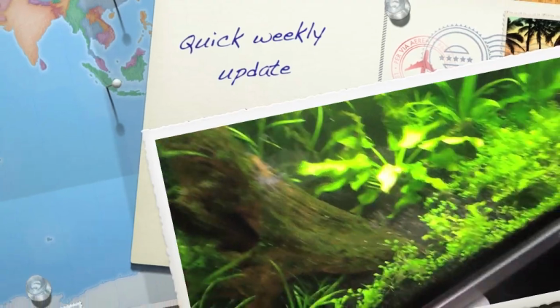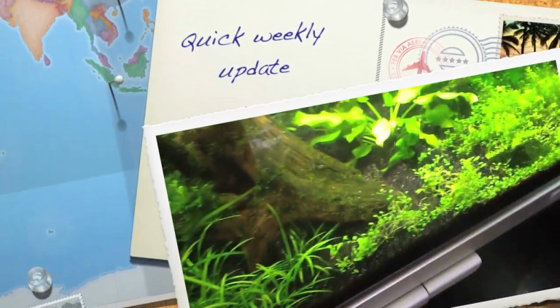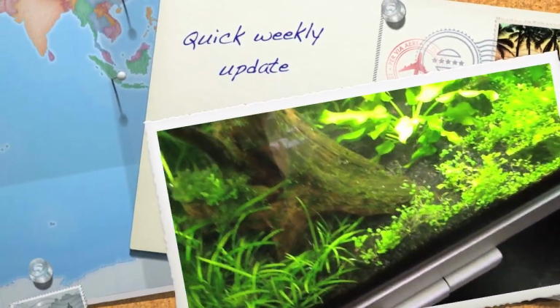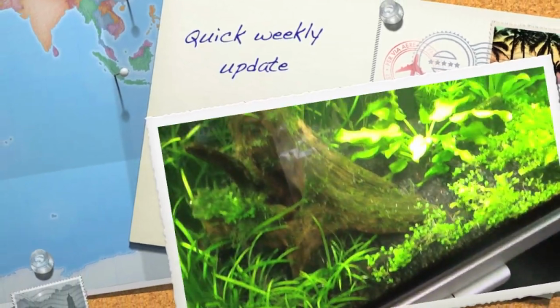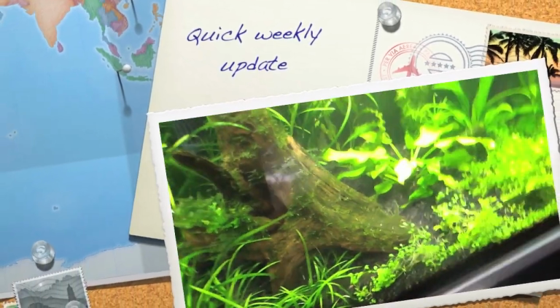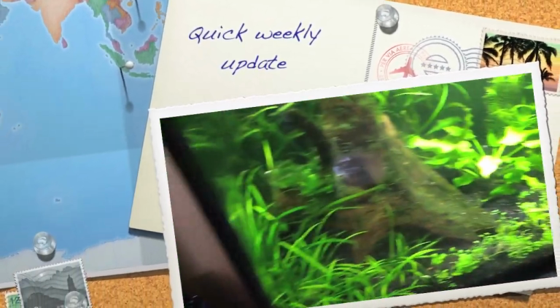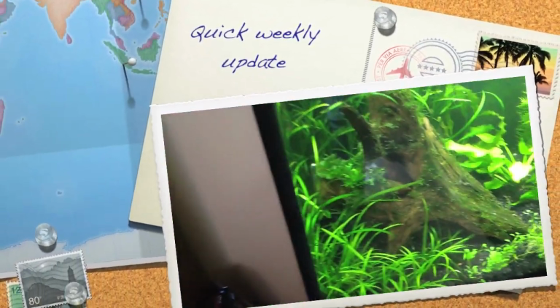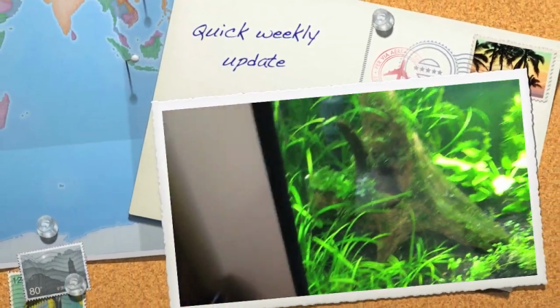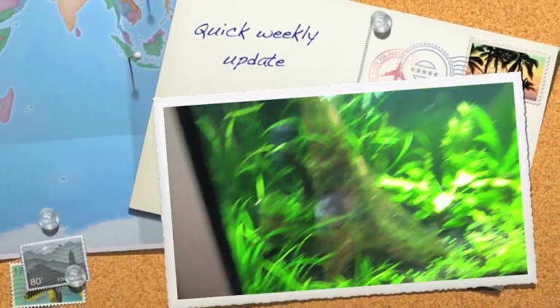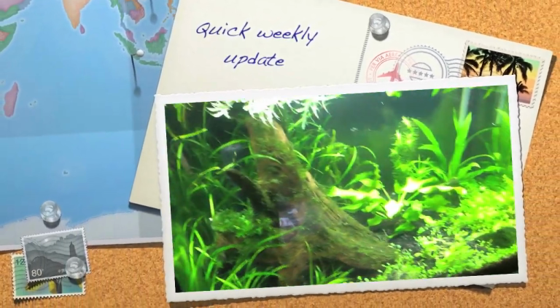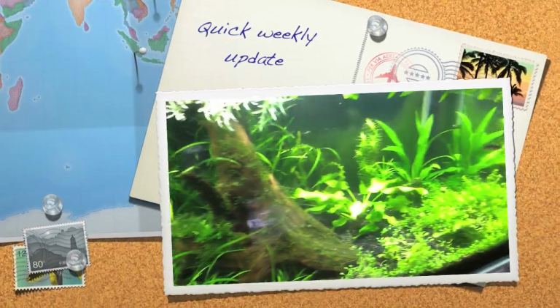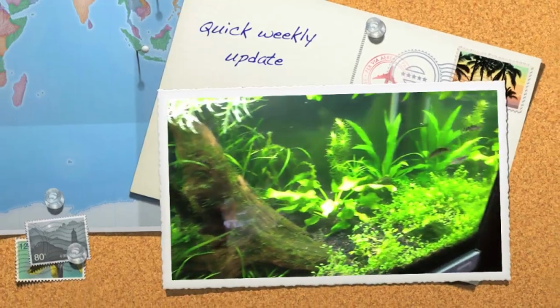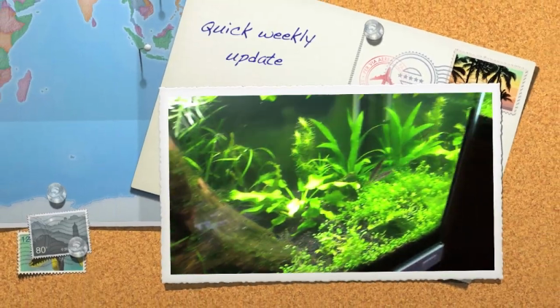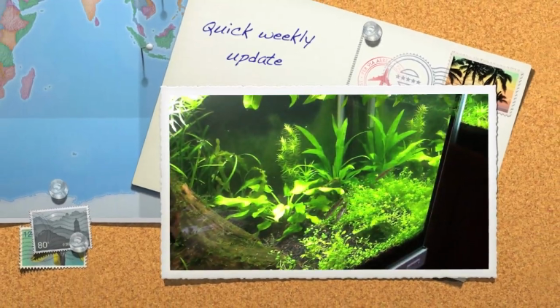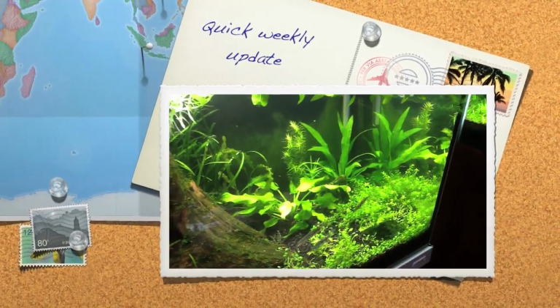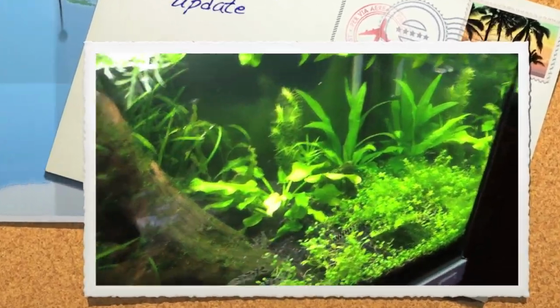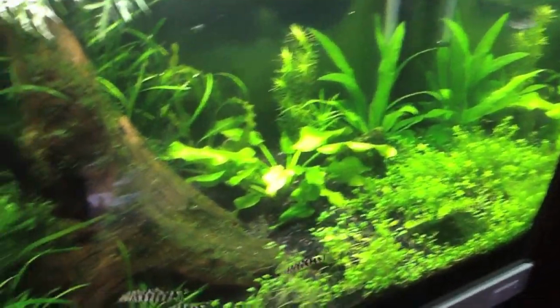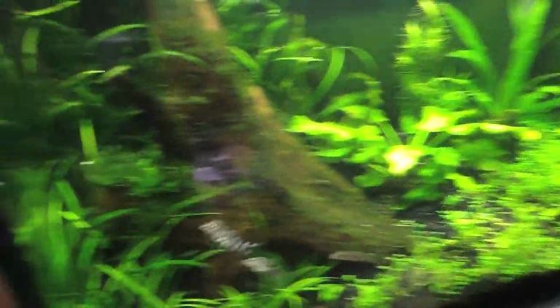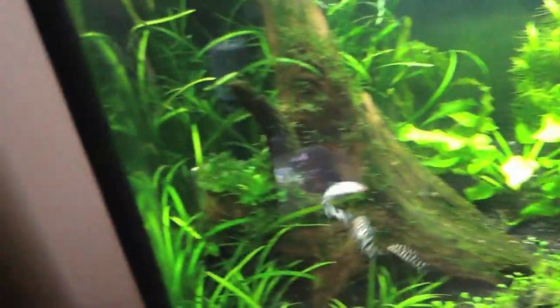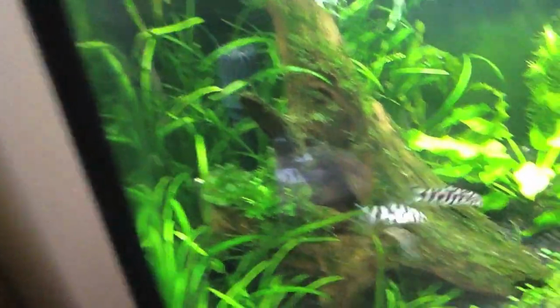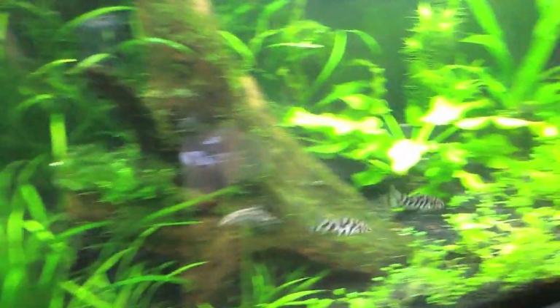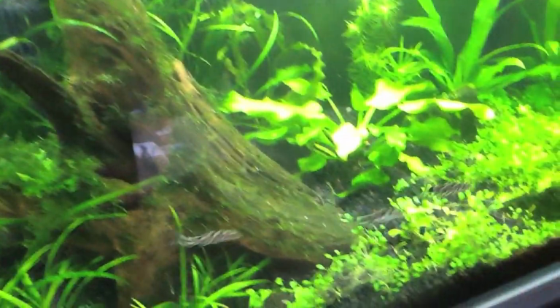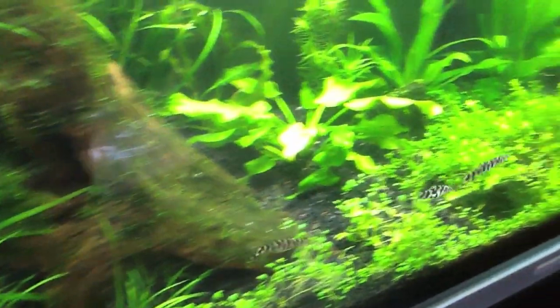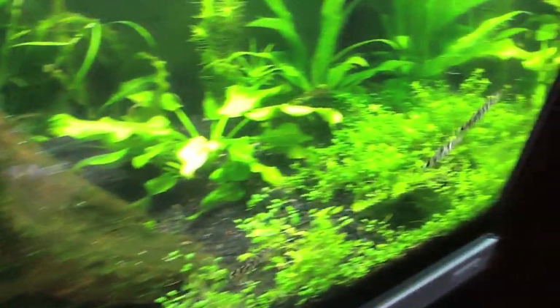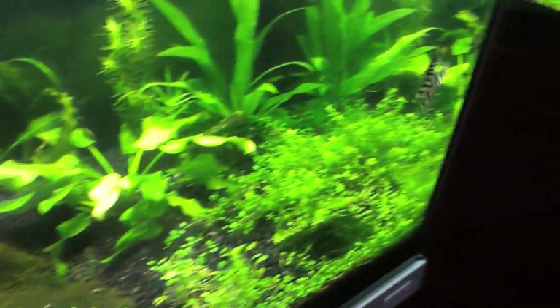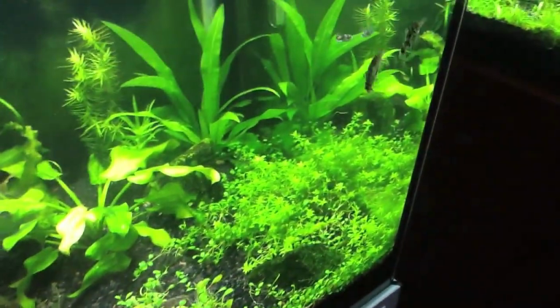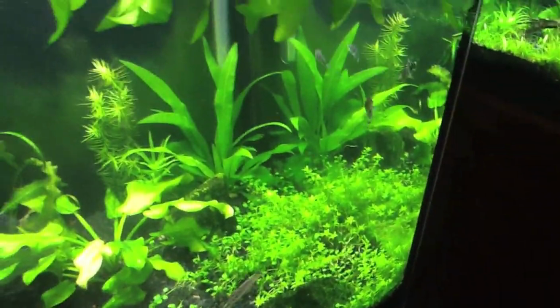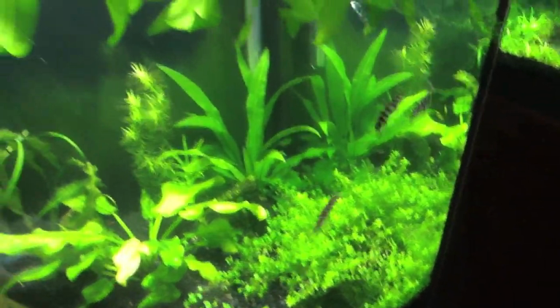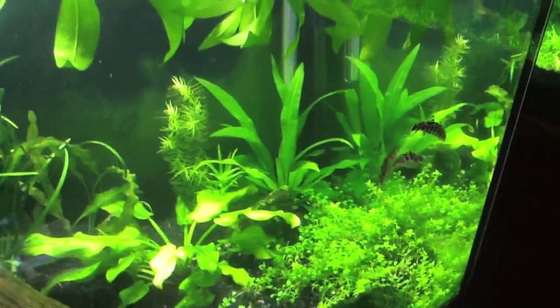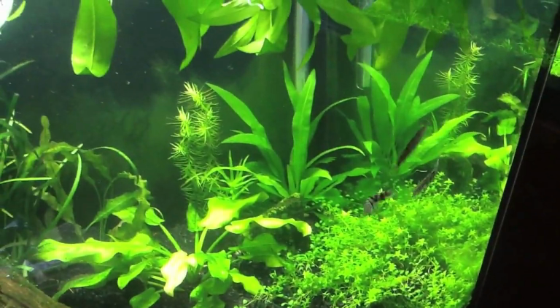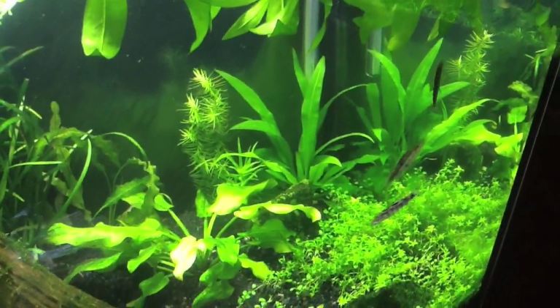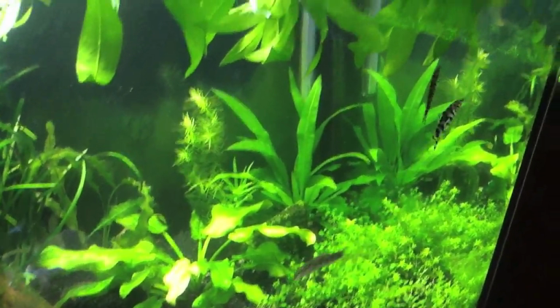Happy Thursday guys. Getting ready to make some changes. The snails are pretty much gone out of this tank. I'm going to keep one of the Amazon puffers and I'm actually going to give as a gift three of the Yo-Yo Loaches and one of the Amazon puffers.